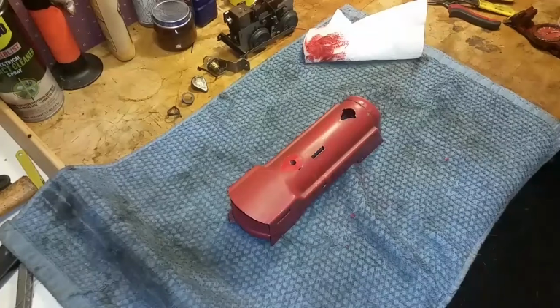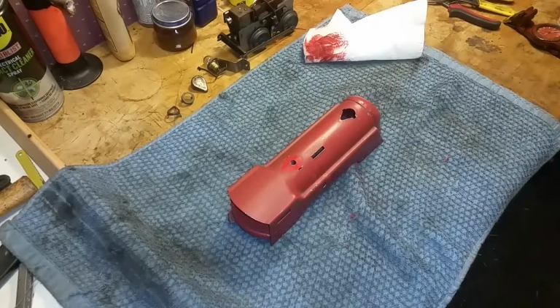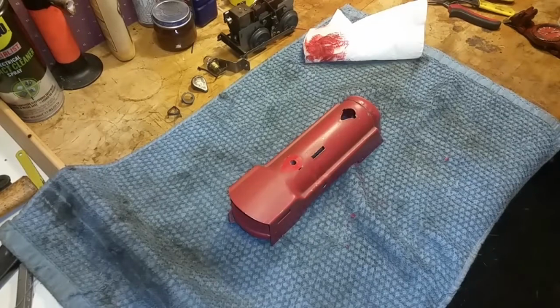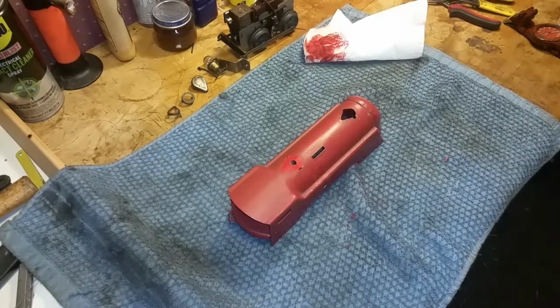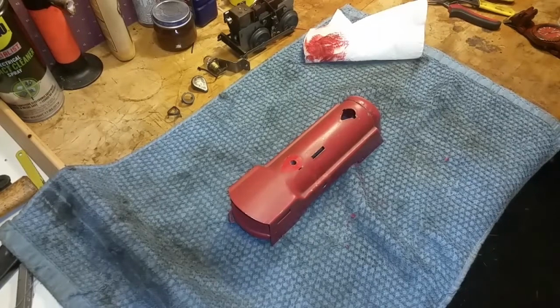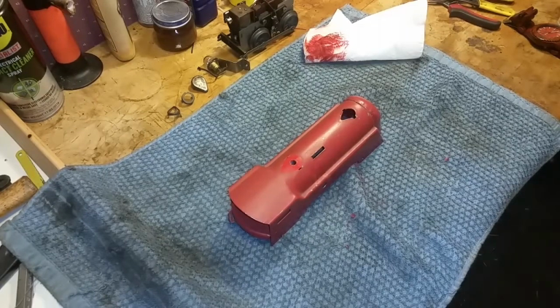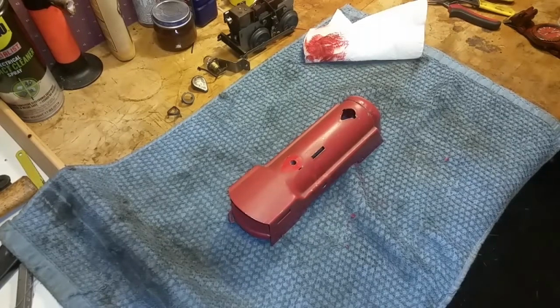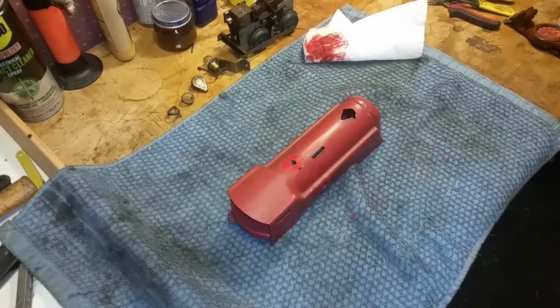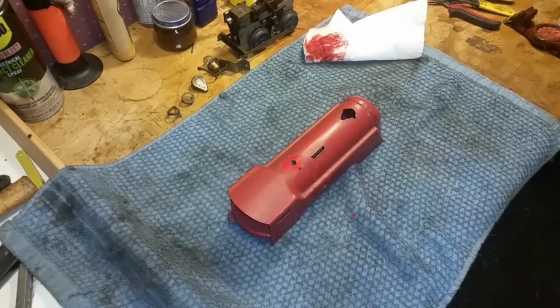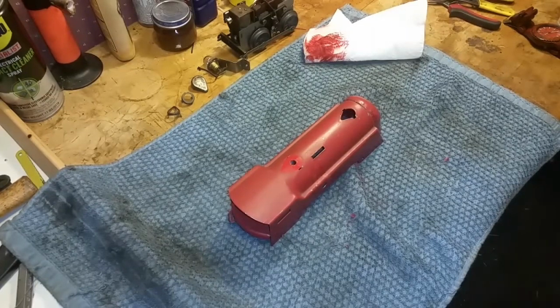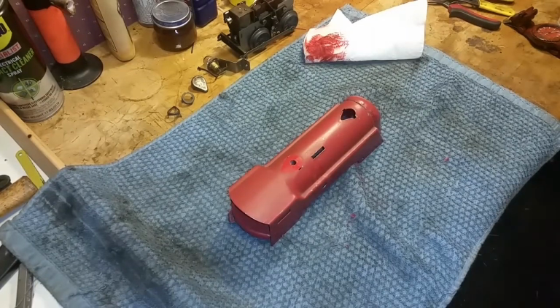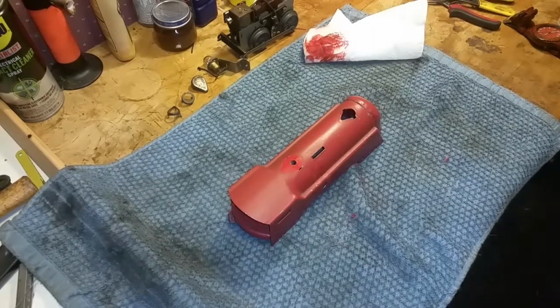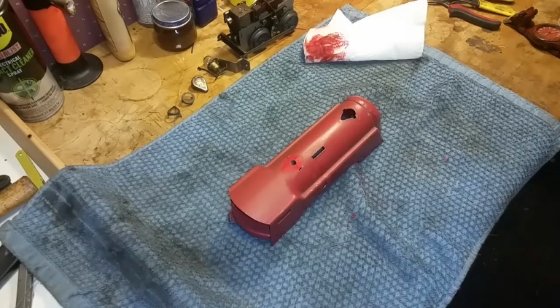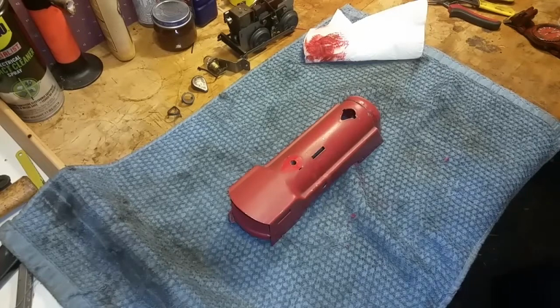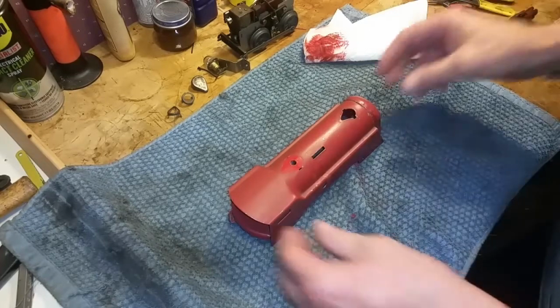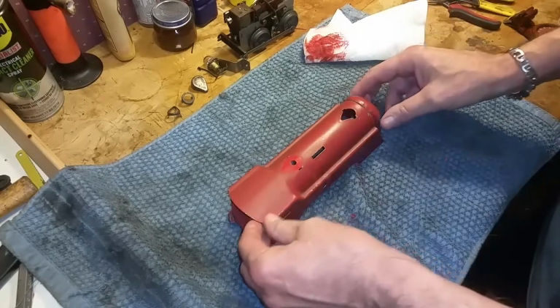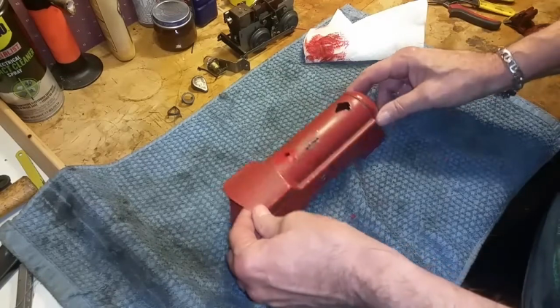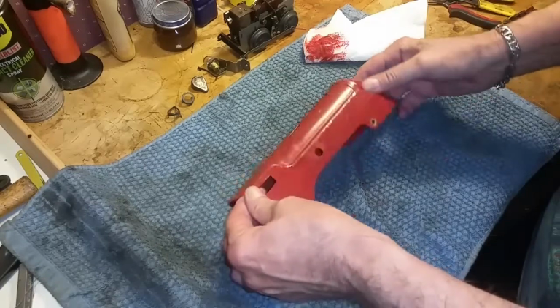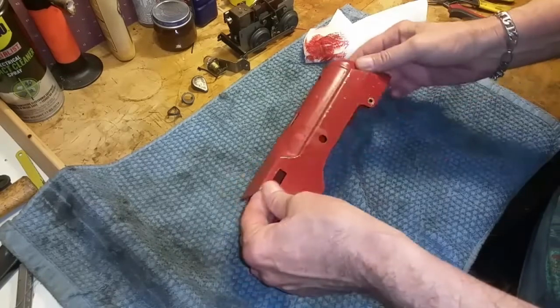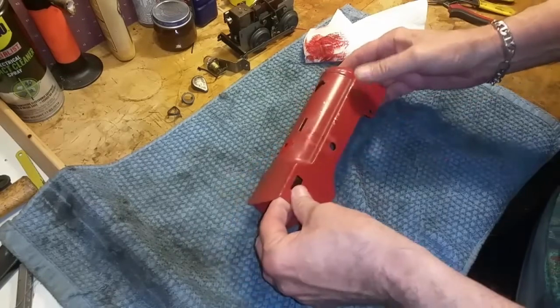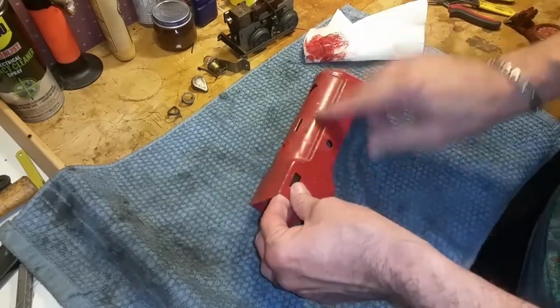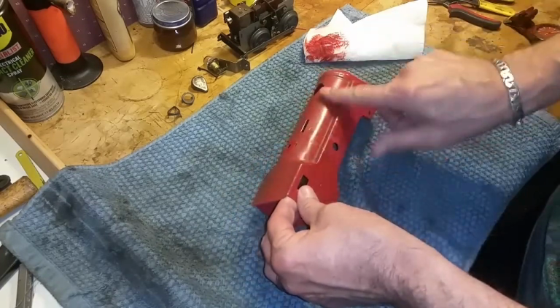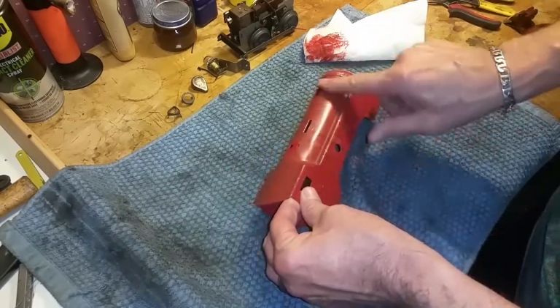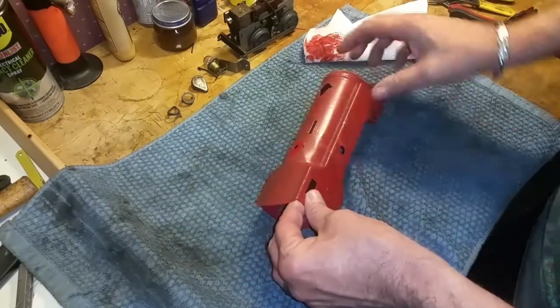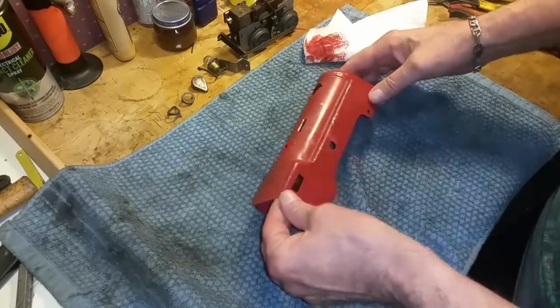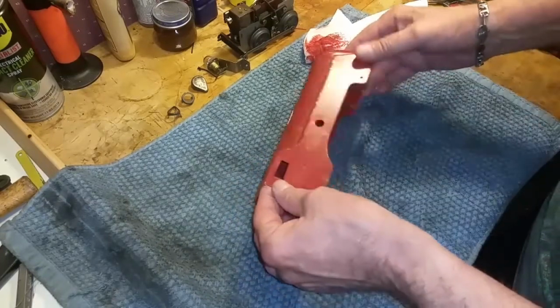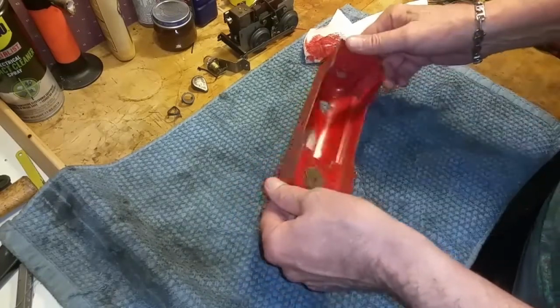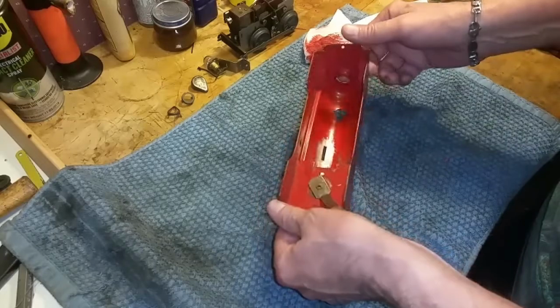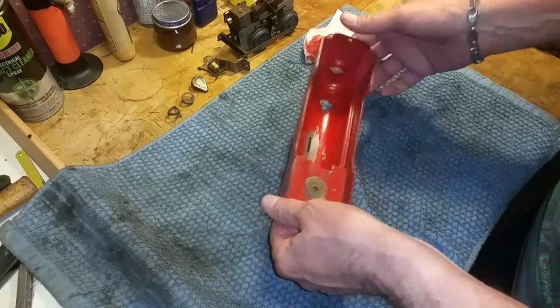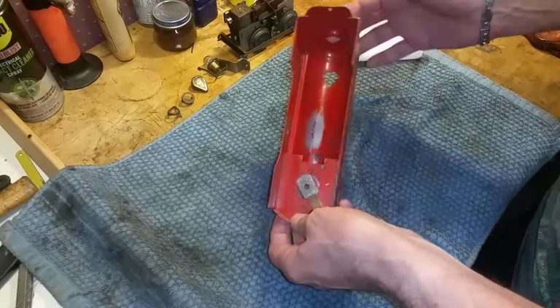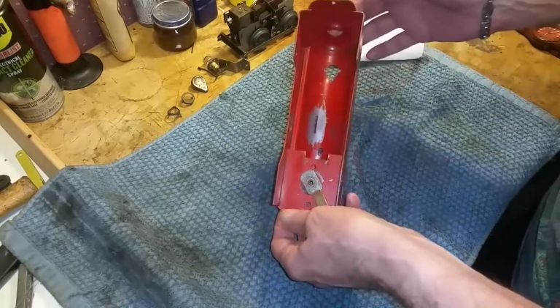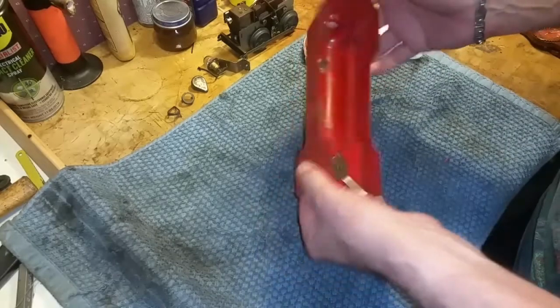Greetings, Benjamin Jay from Ben's Trains with another in the series. Beginning to do the conversion on this Commodore Vanderbilt. This is that wind-up conversion.